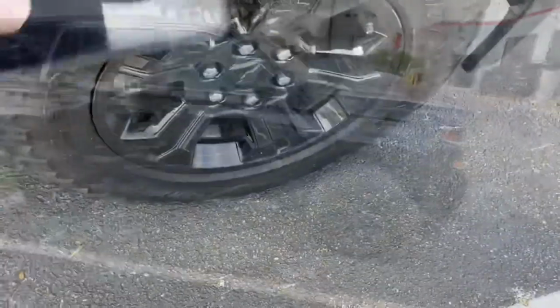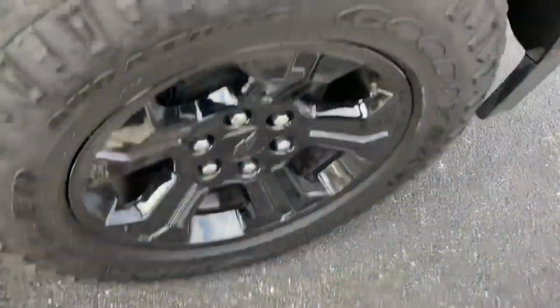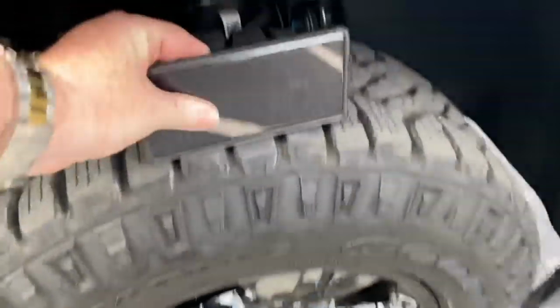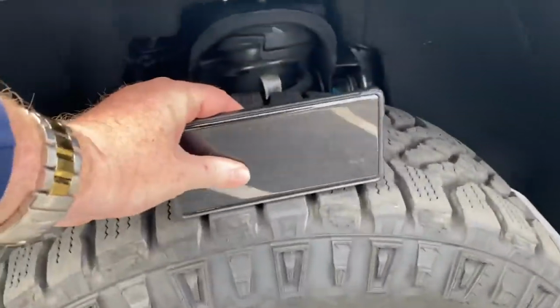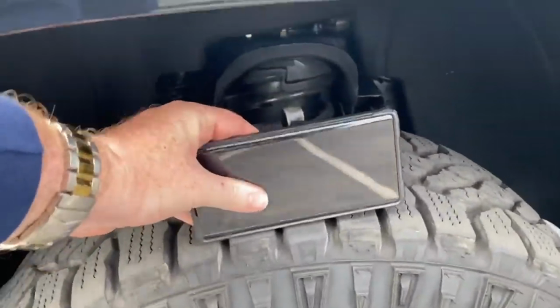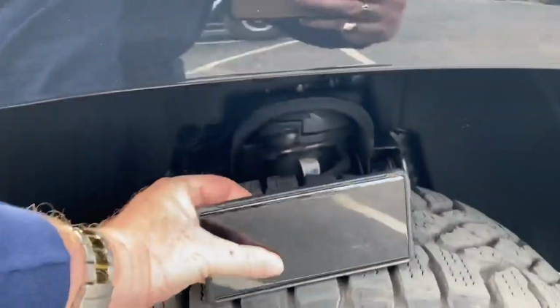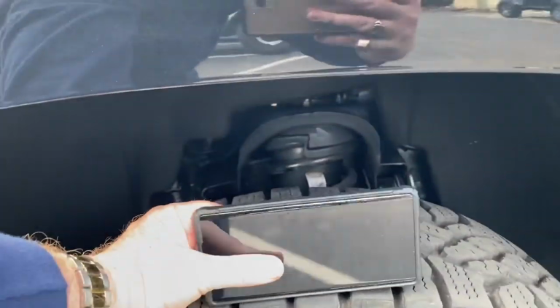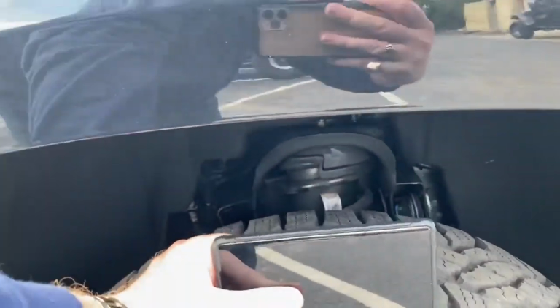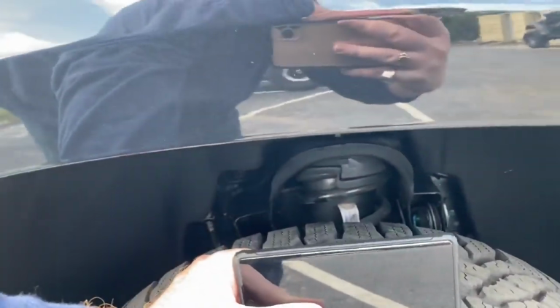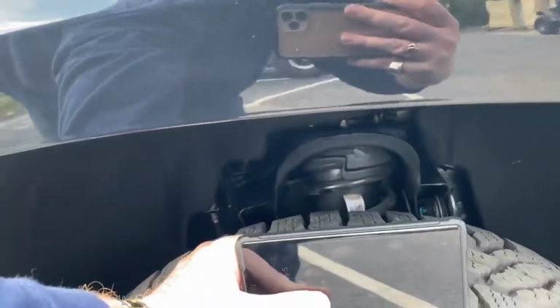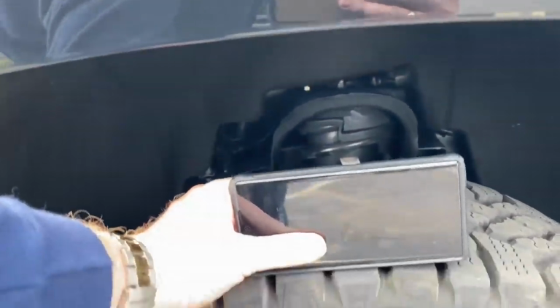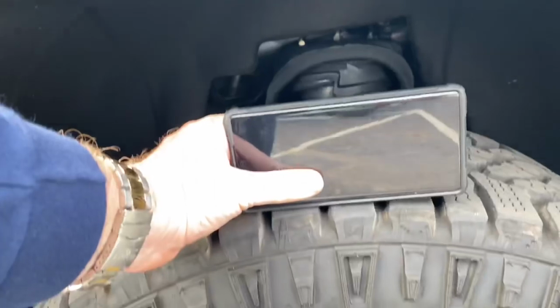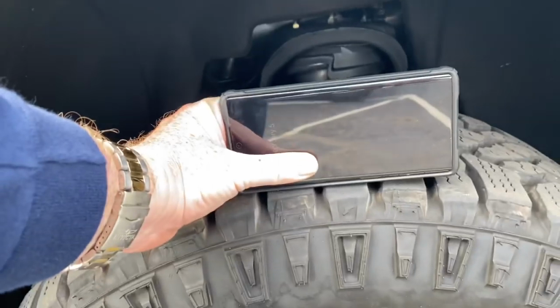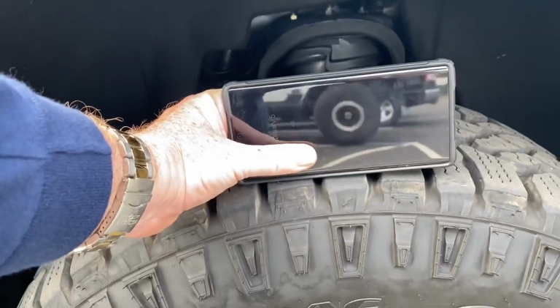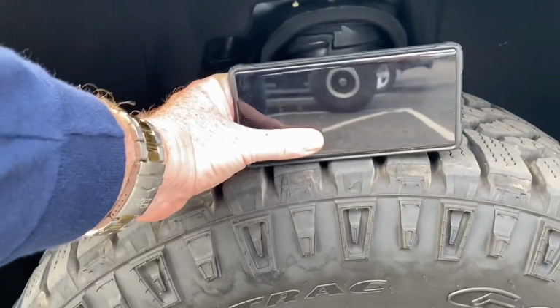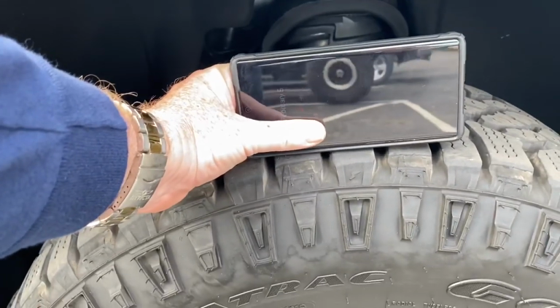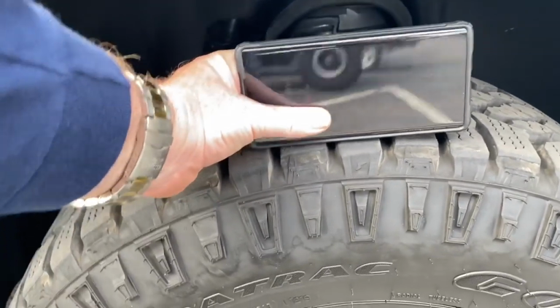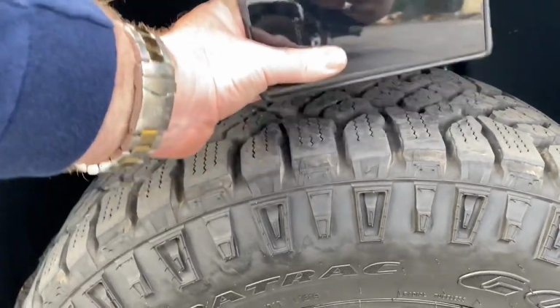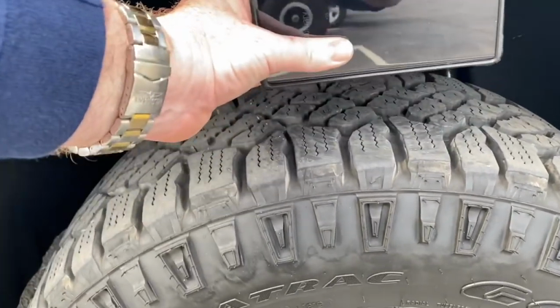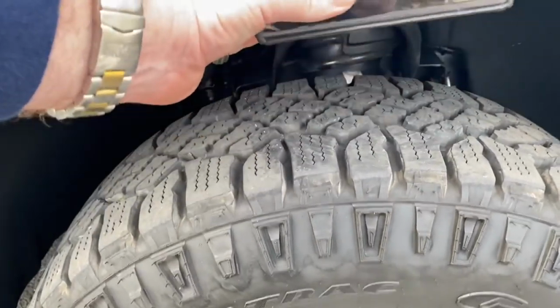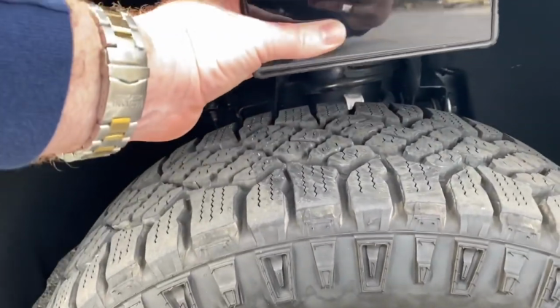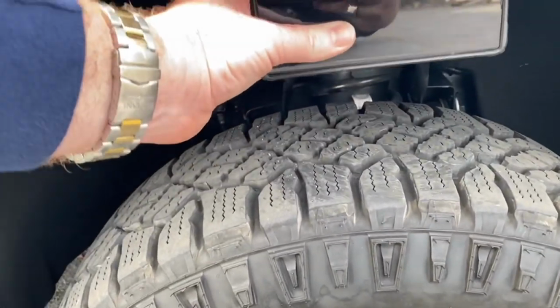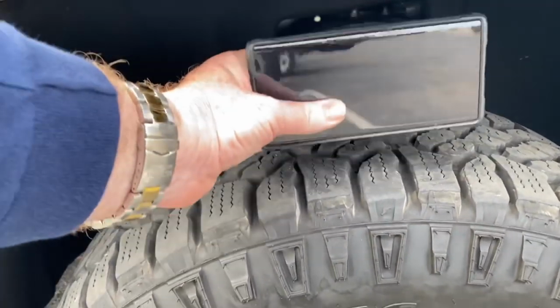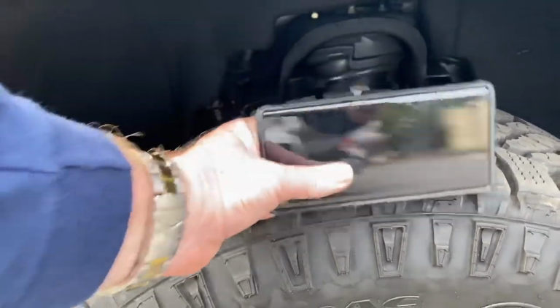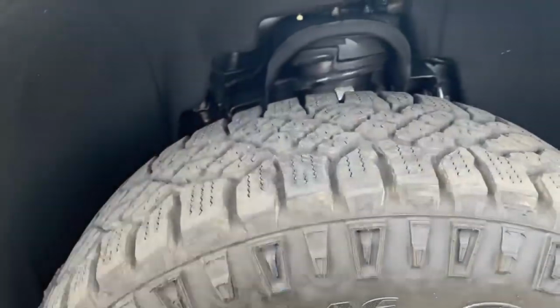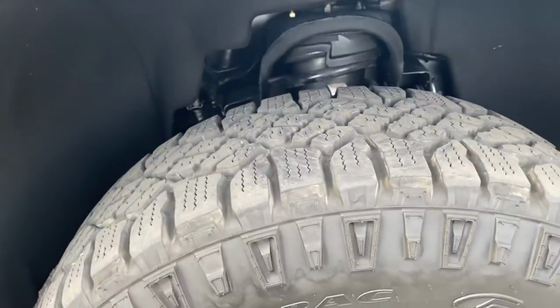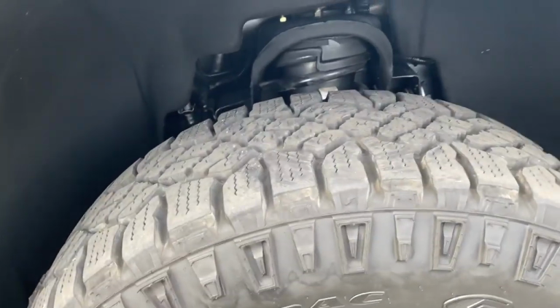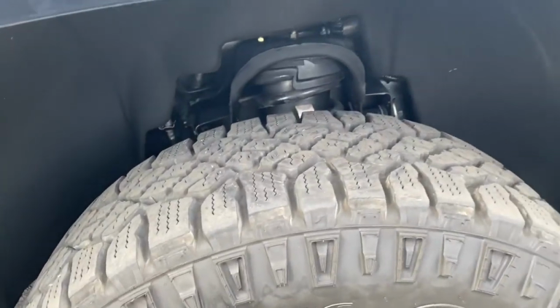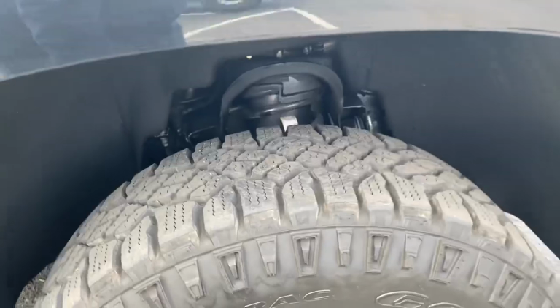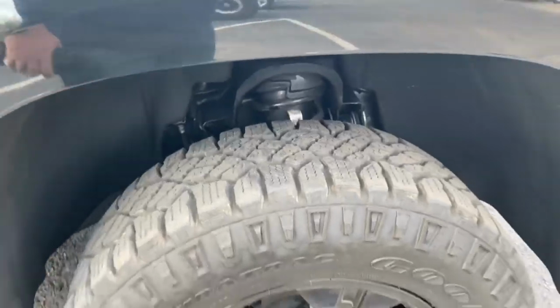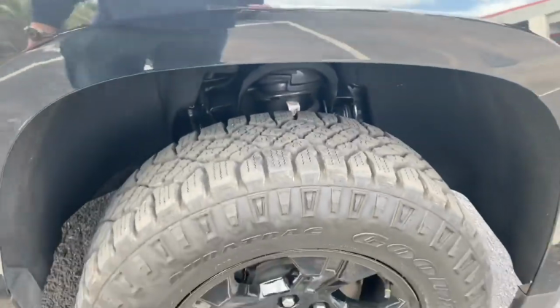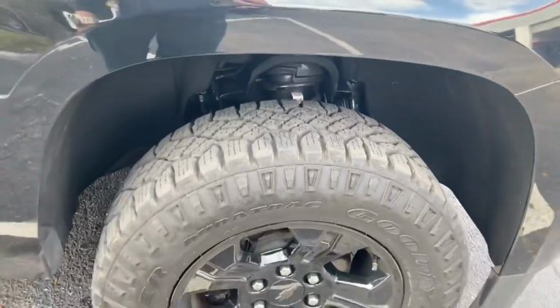Remember before, there wasn't that much room between the two. Now you can see it's almost three phones deep instead of just two.